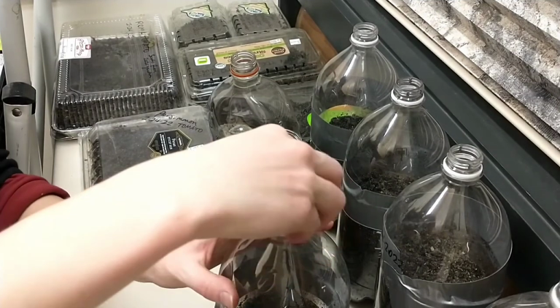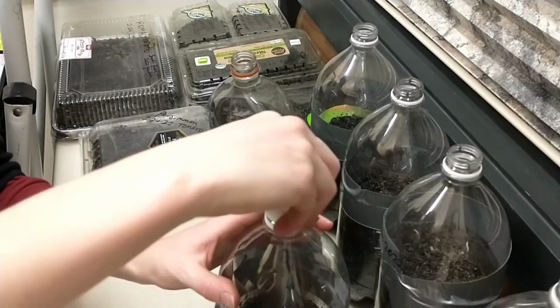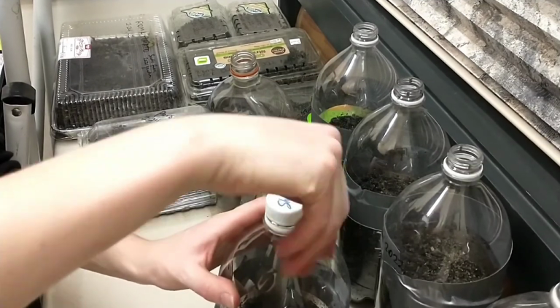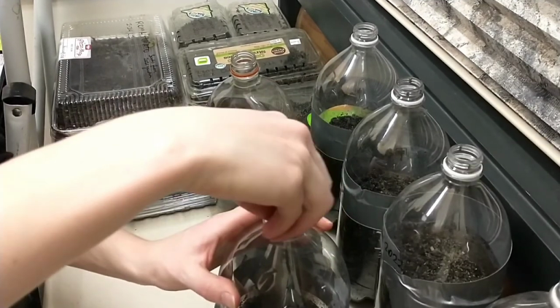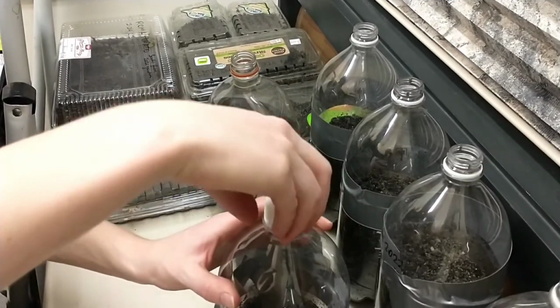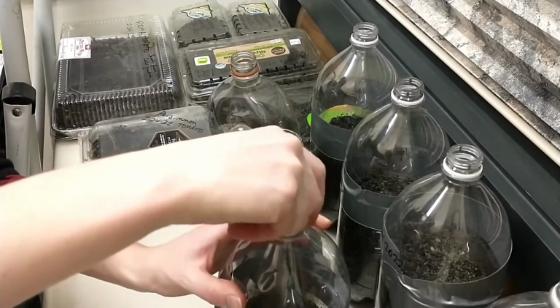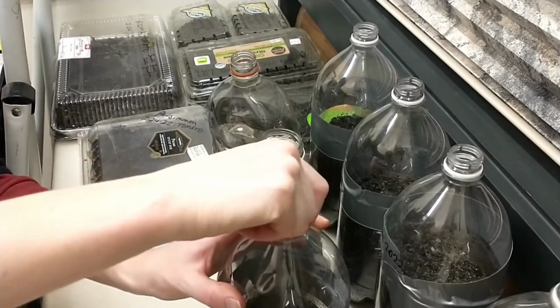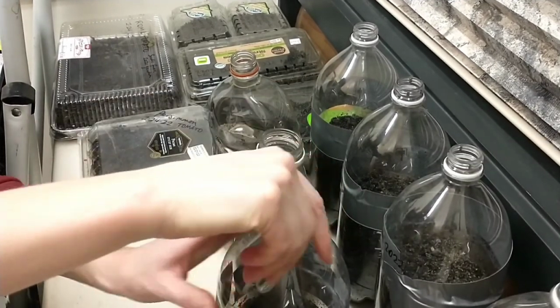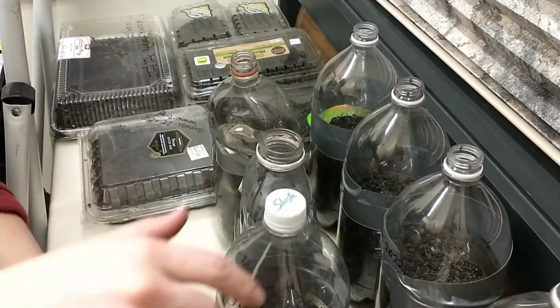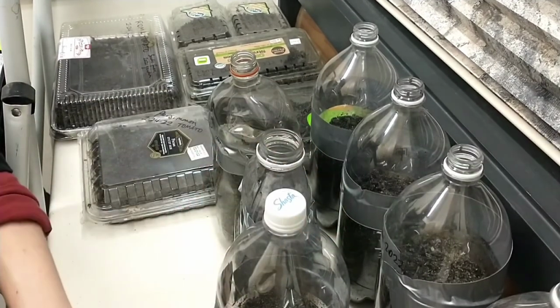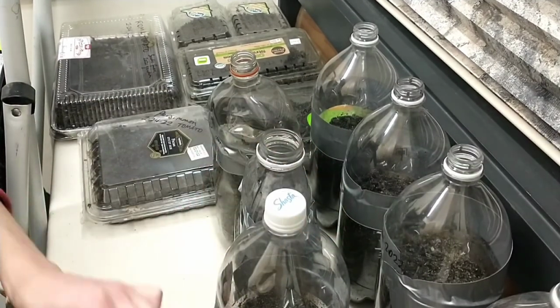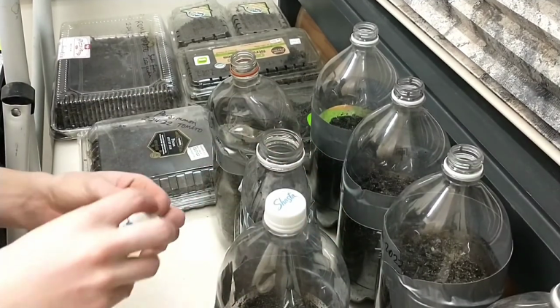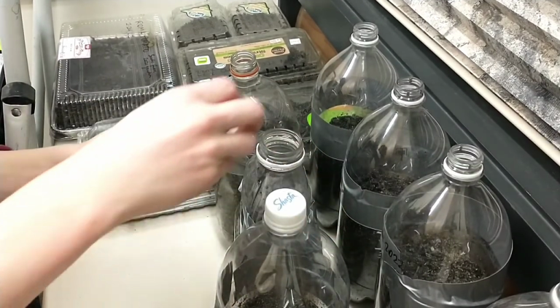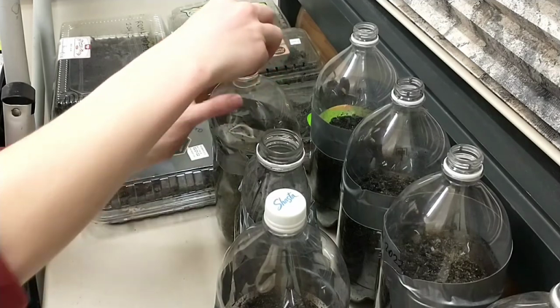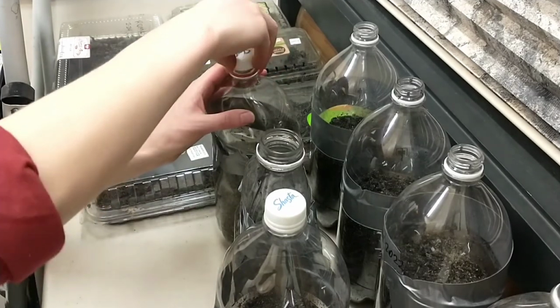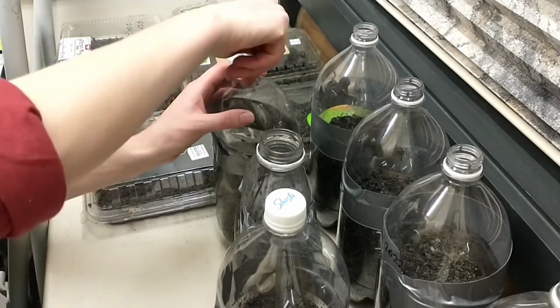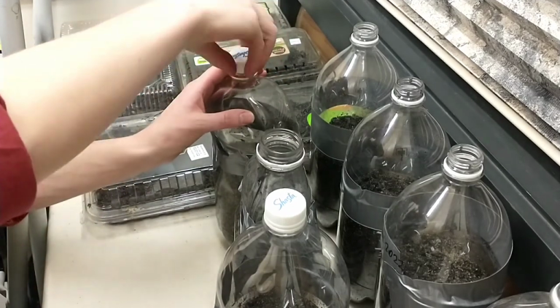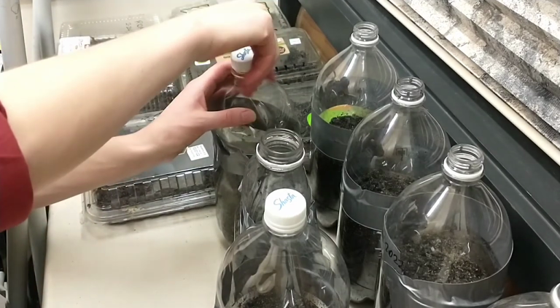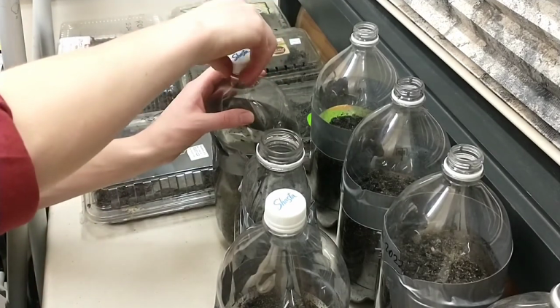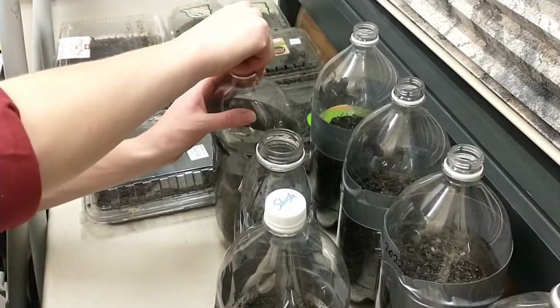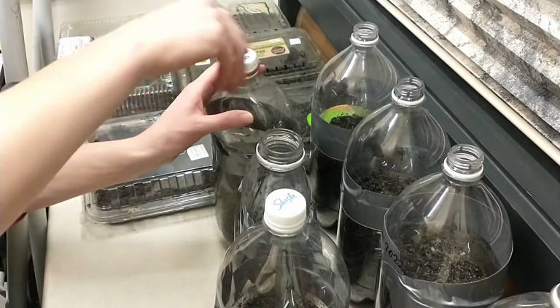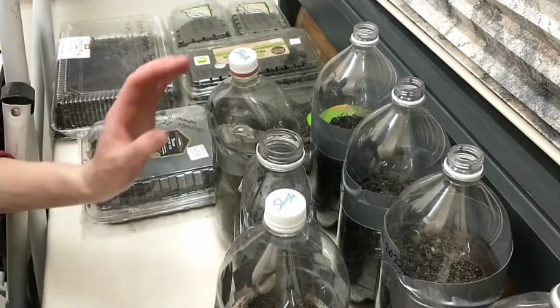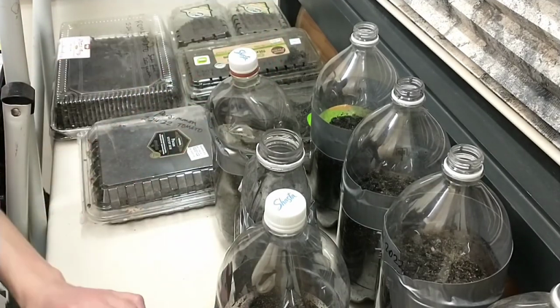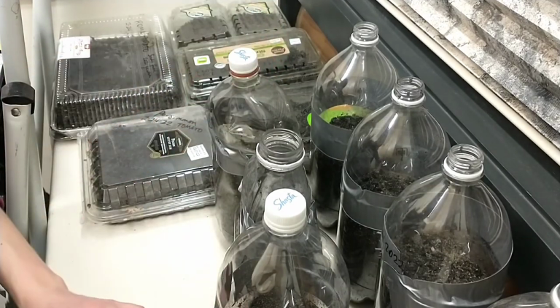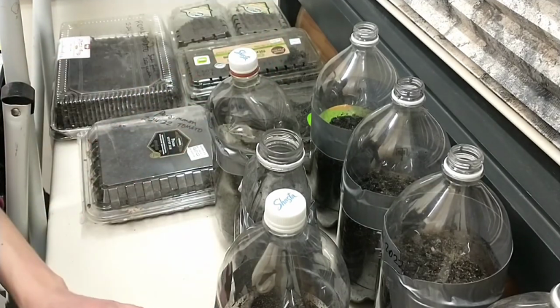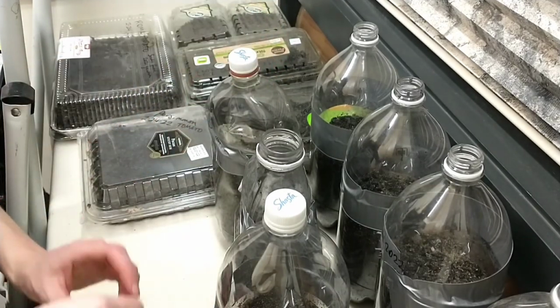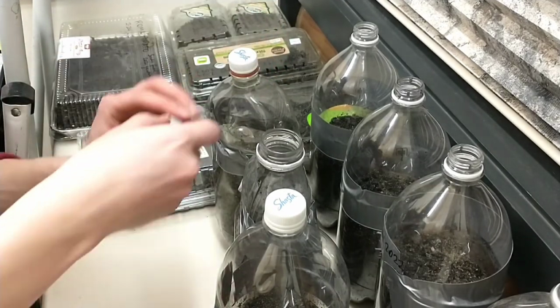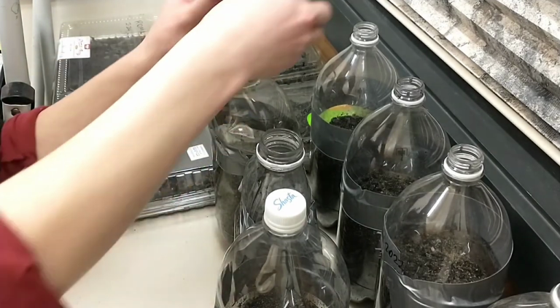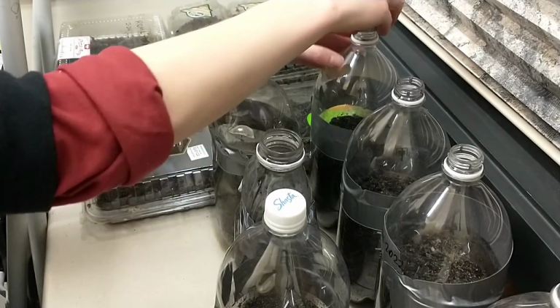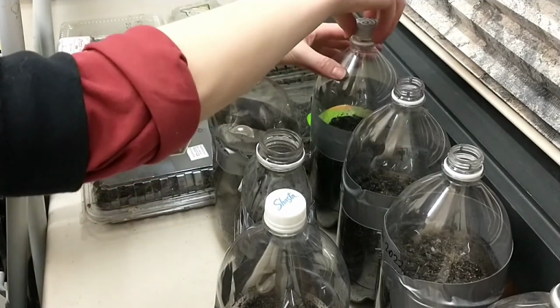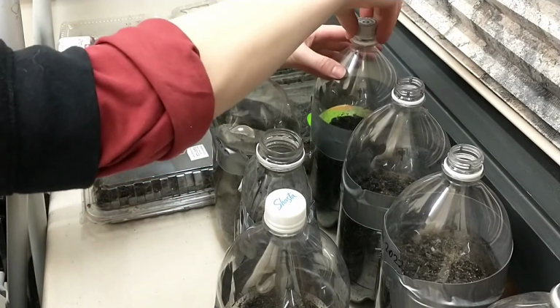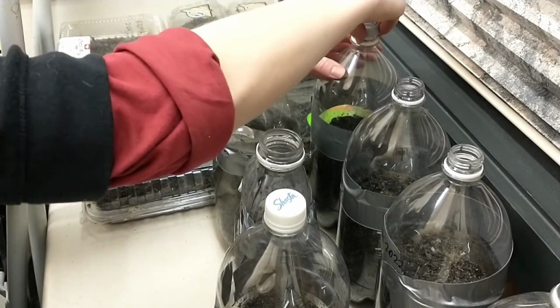To finalize my germination domes, I am closing the system with a cap. This will create a humid and warm, stable environment for the seeds to wake up in.